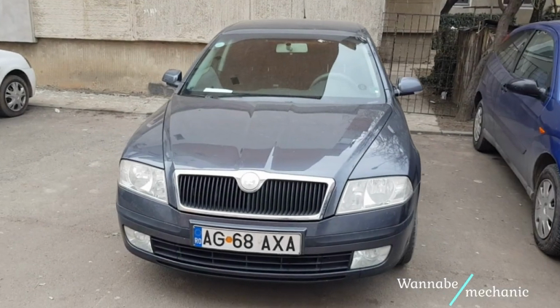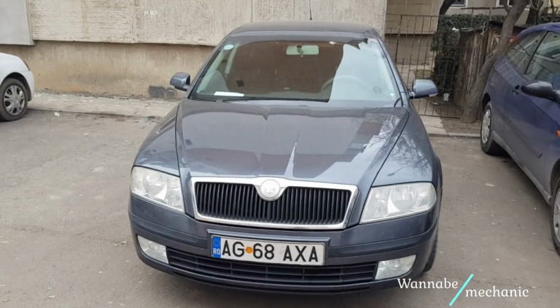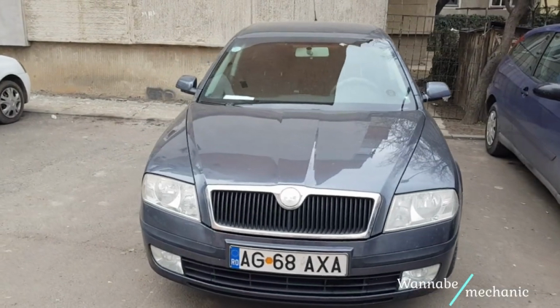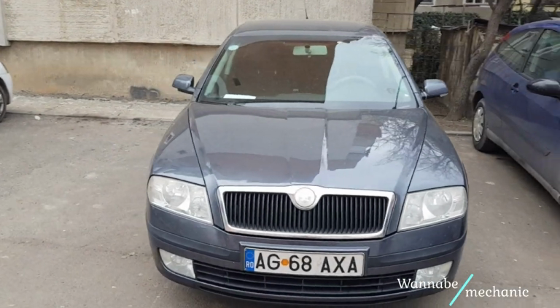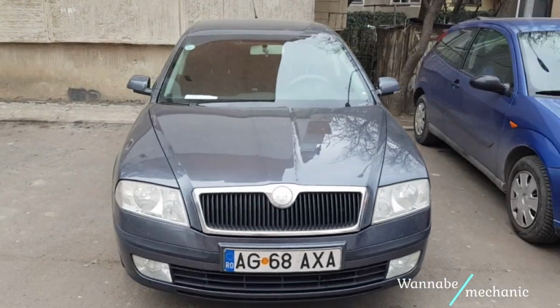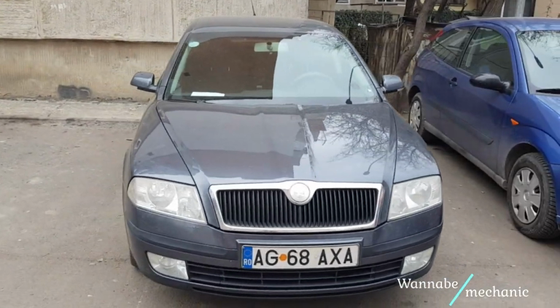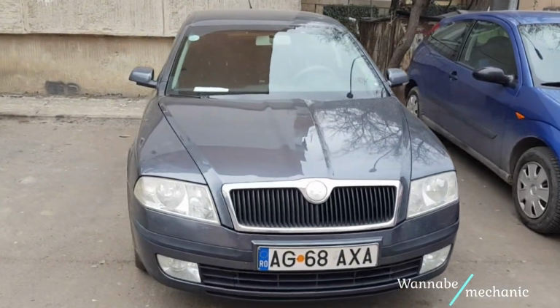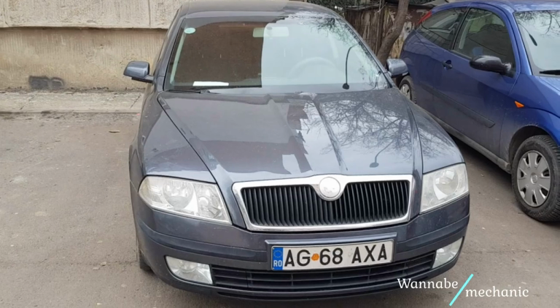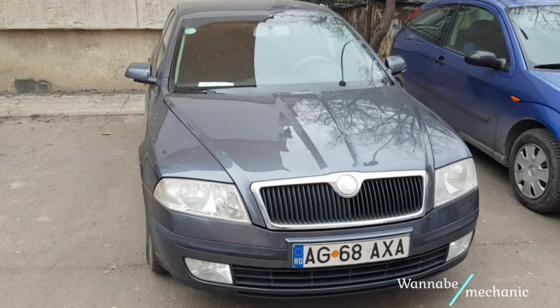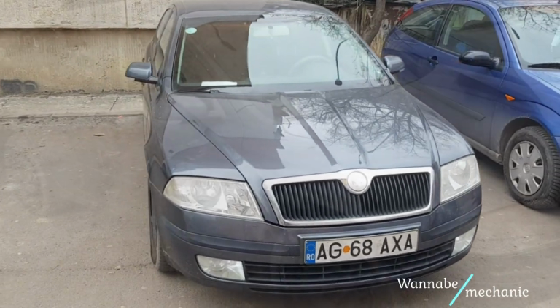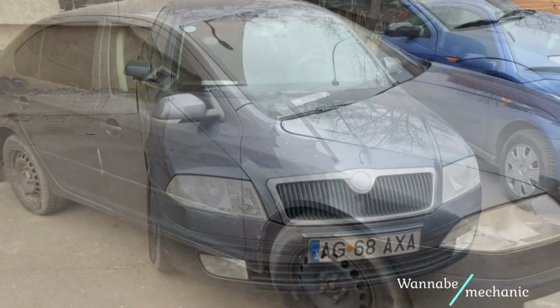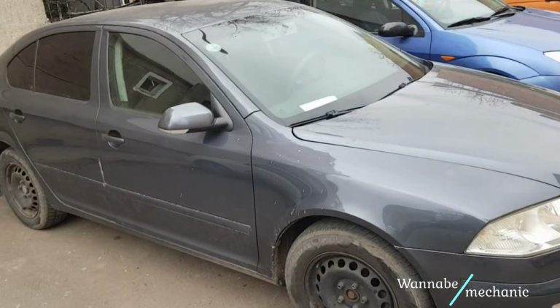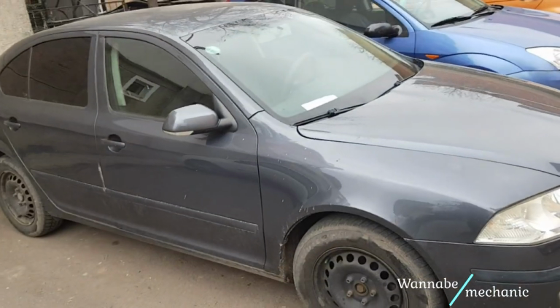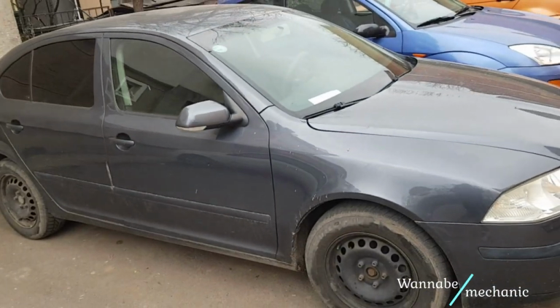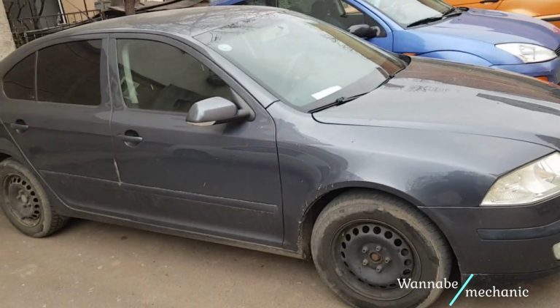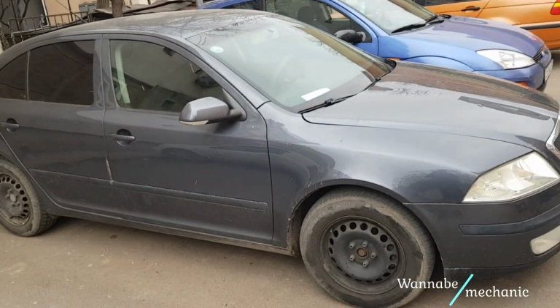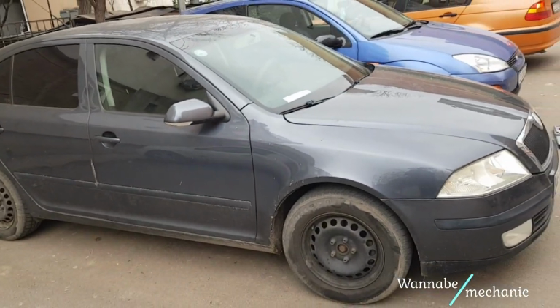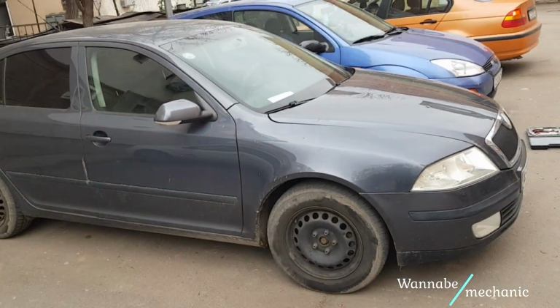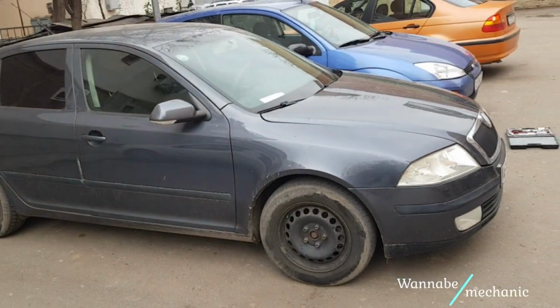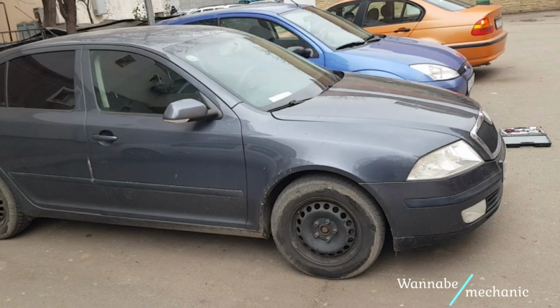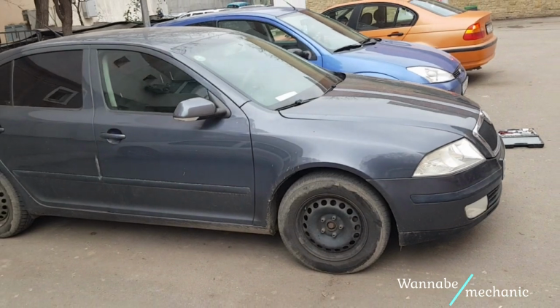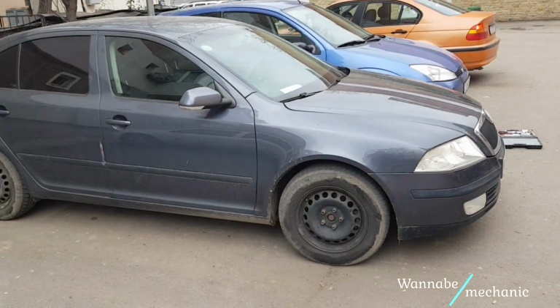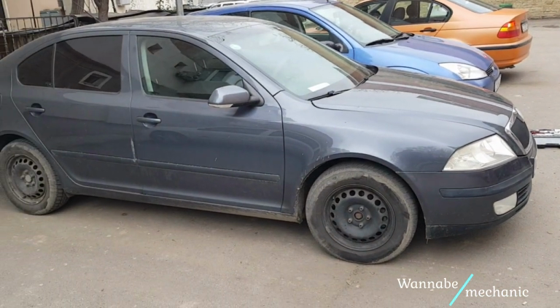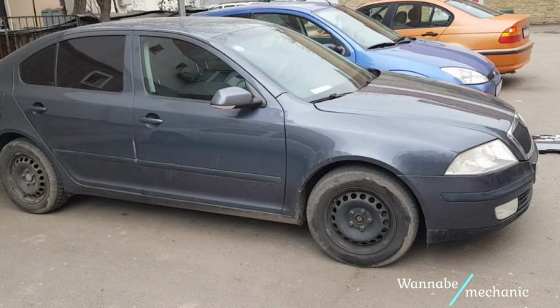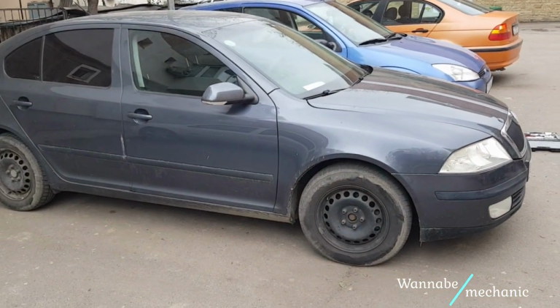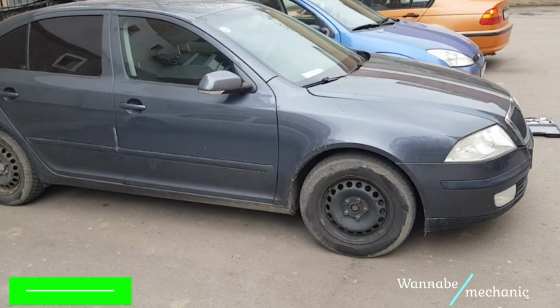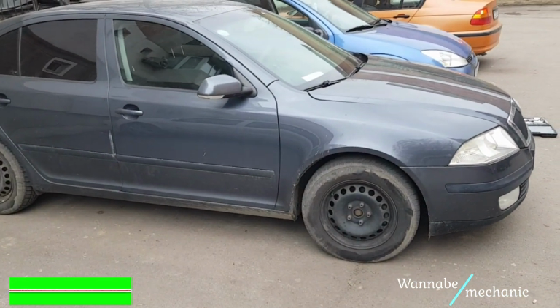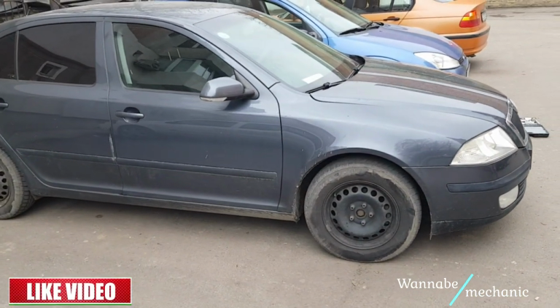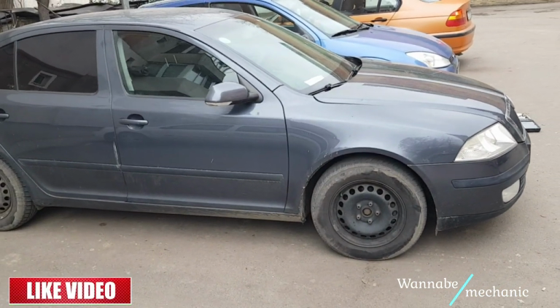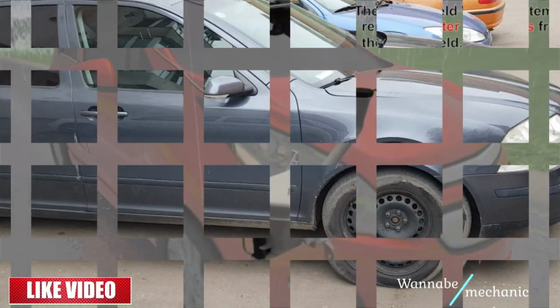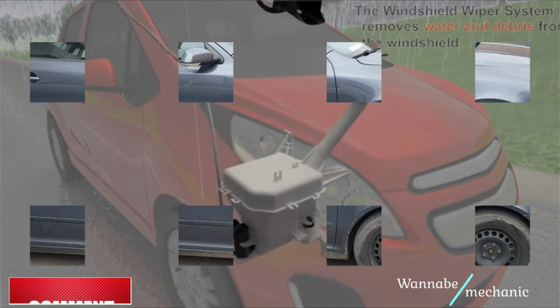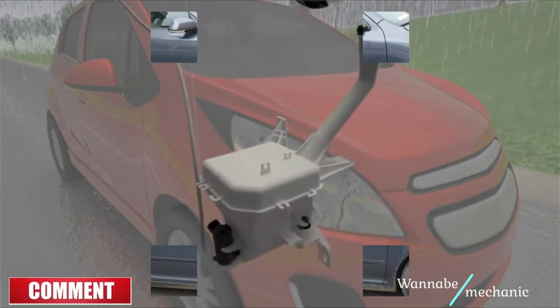Hello wannabe mechanics. In this episode we are going to show you how to replace the wiper motor on a Skoda Octavia MK2. However the principle is about the same on any car. You can perform this operation everywhere you like and you won't need any expensive tools.